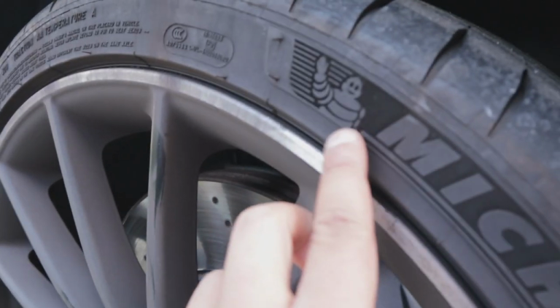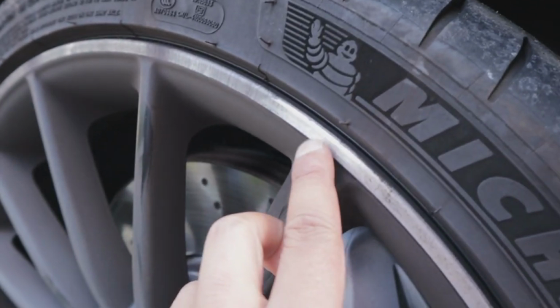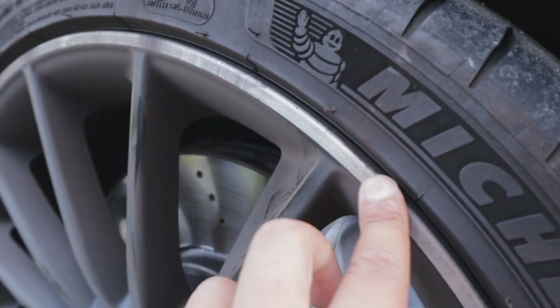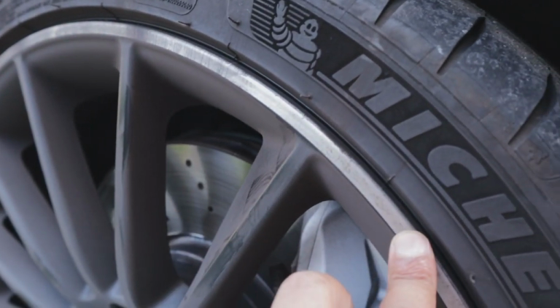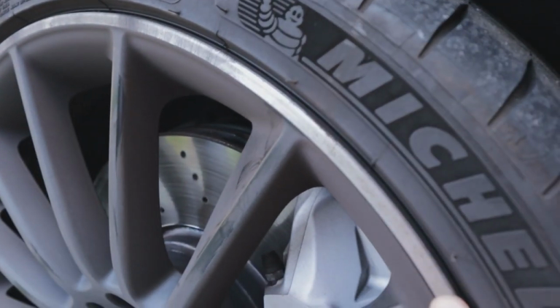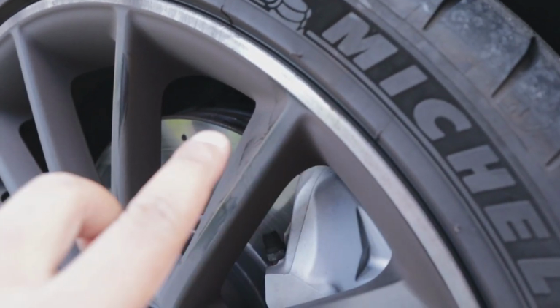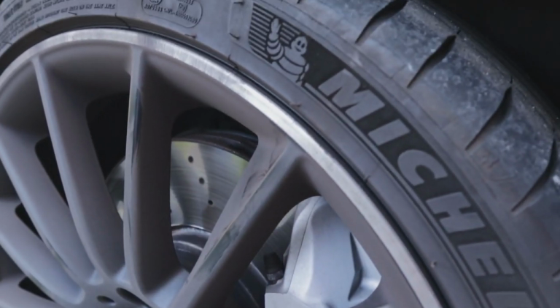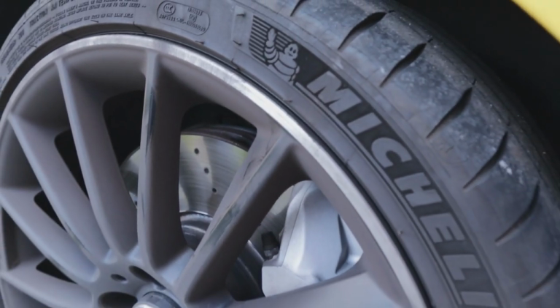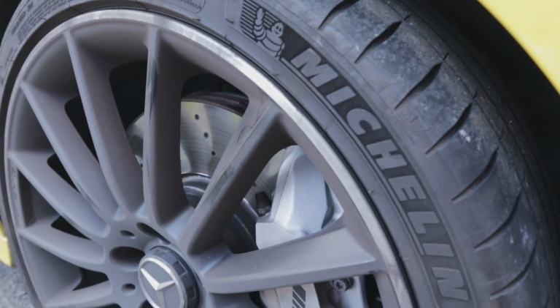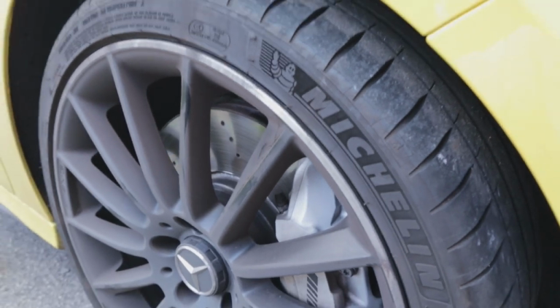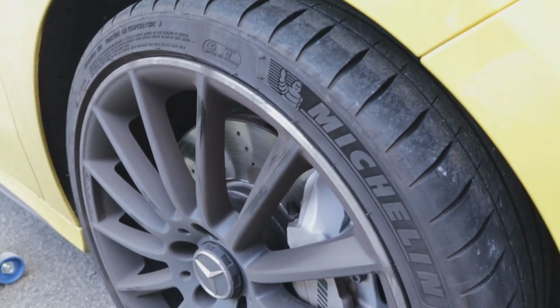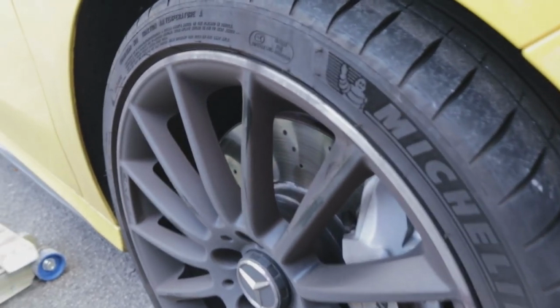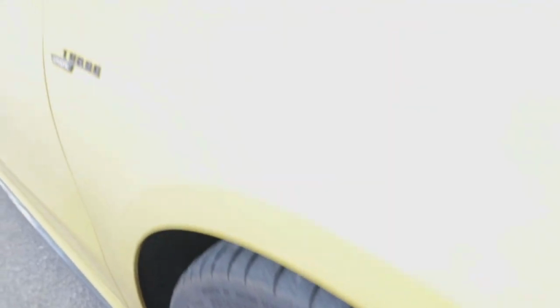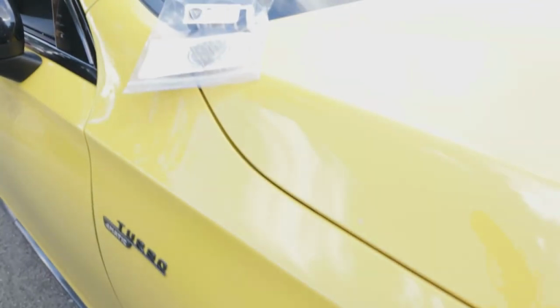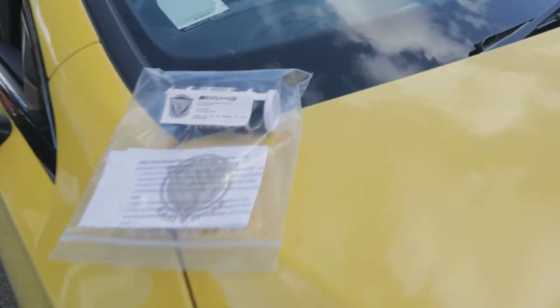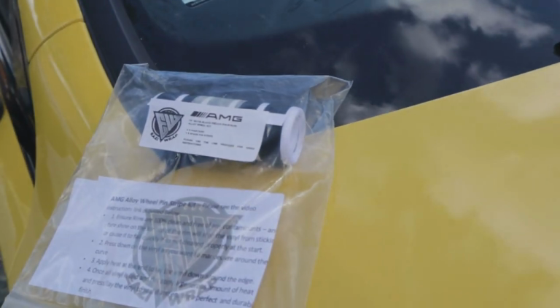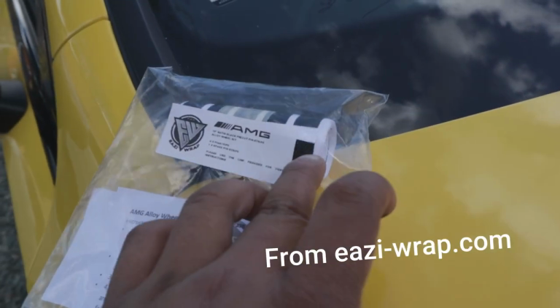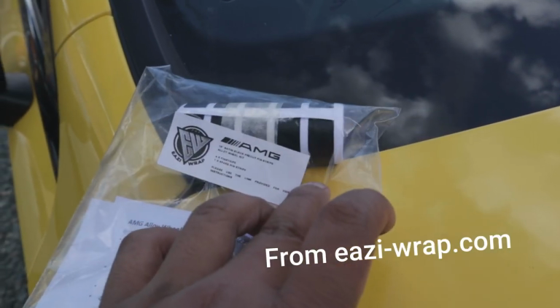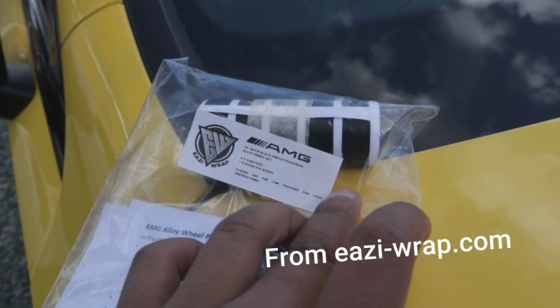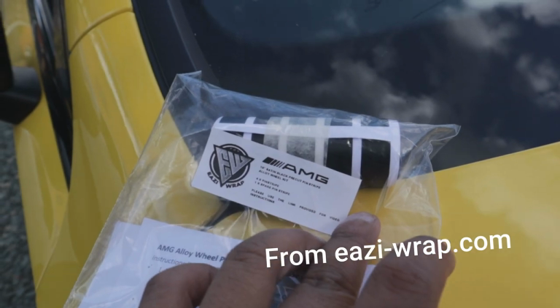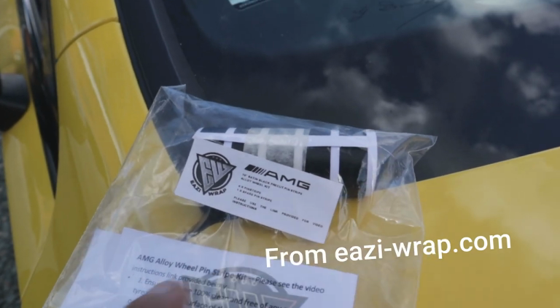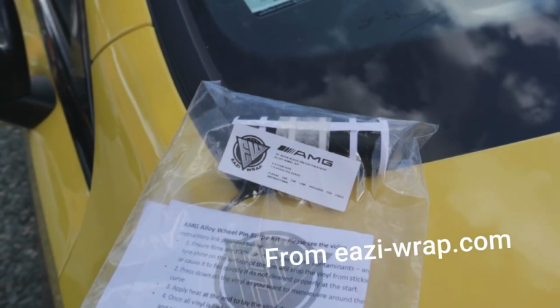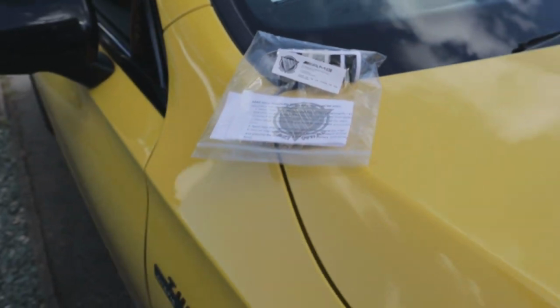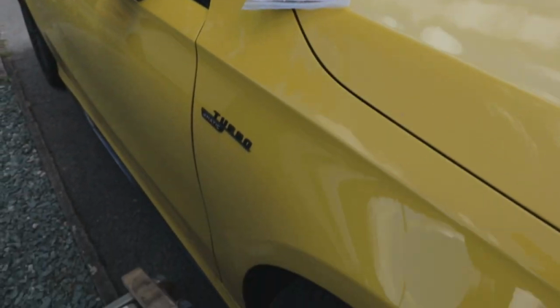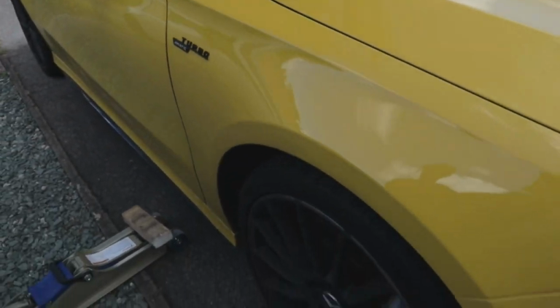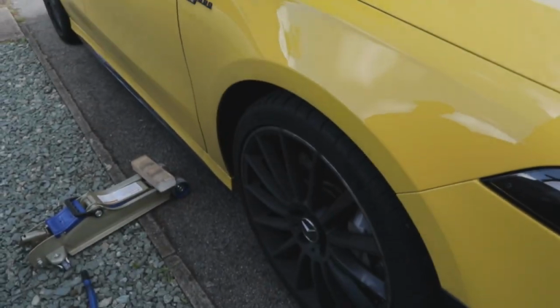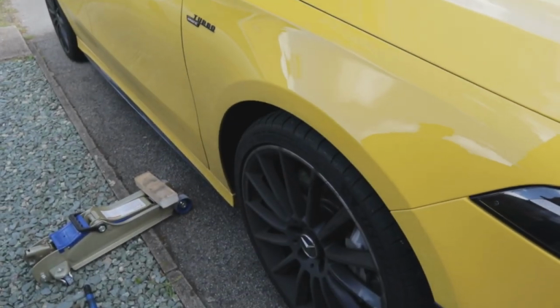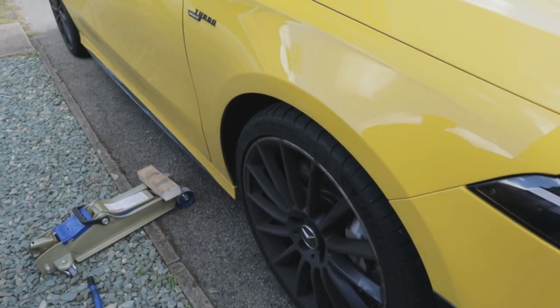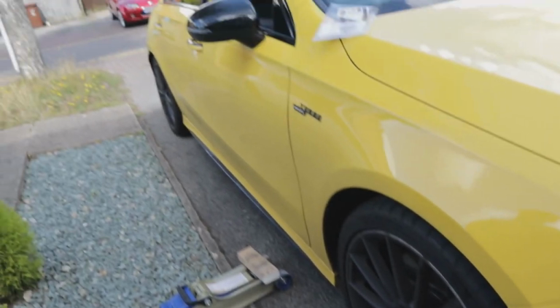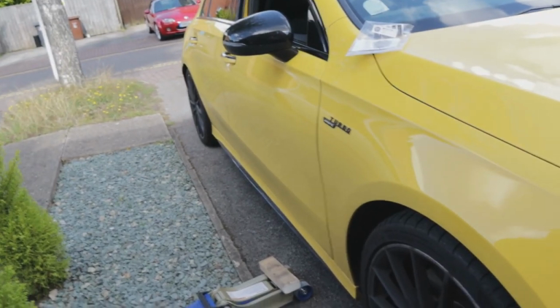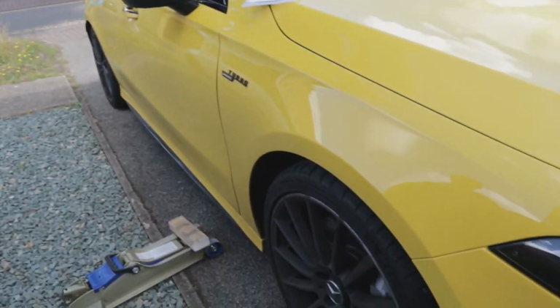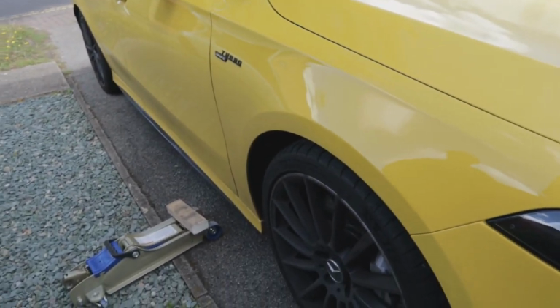So this is what we're trying to get rid of — the diamond-cut bit of the alloy. We're going to be putting on some black vinyl strips on there to get rid of it.